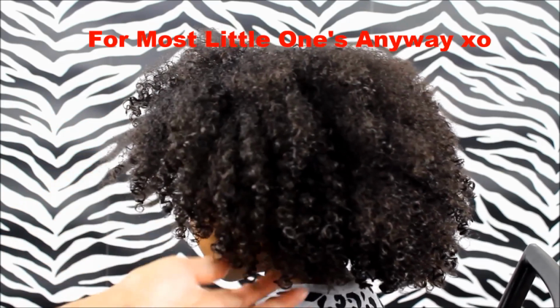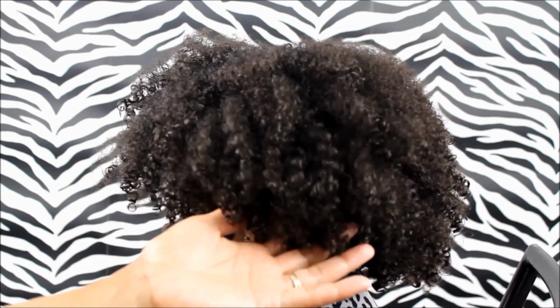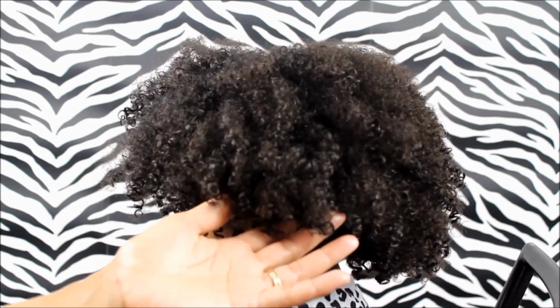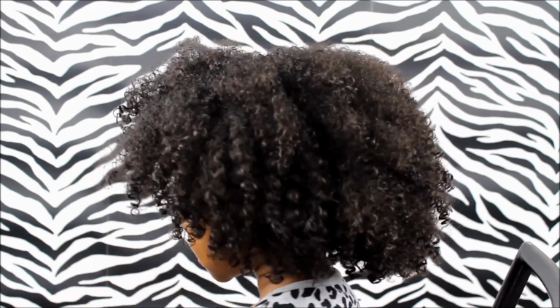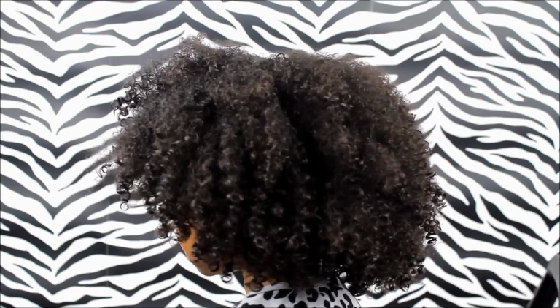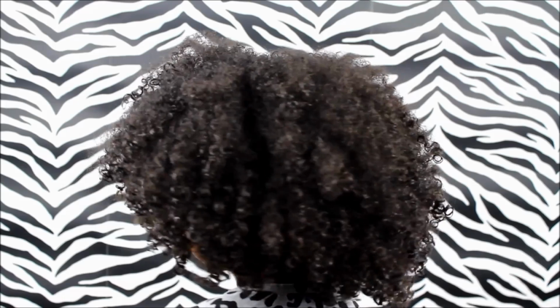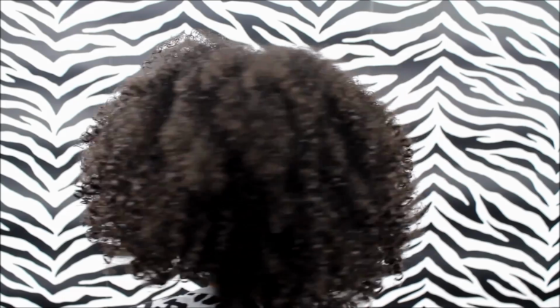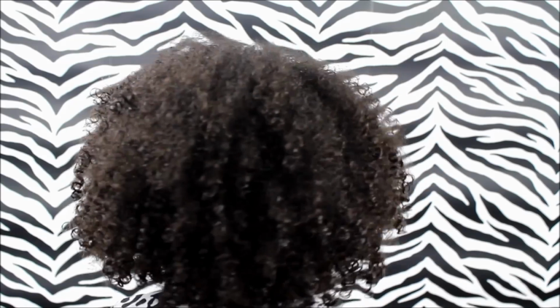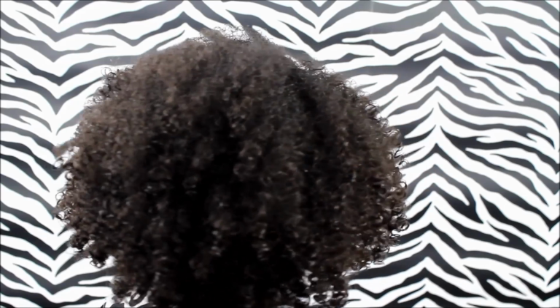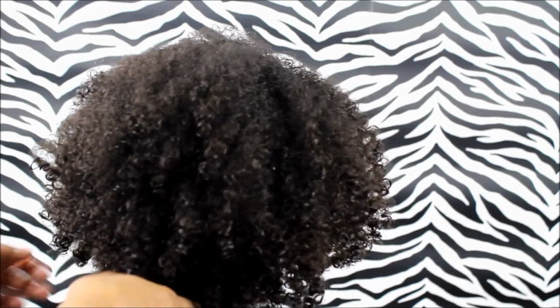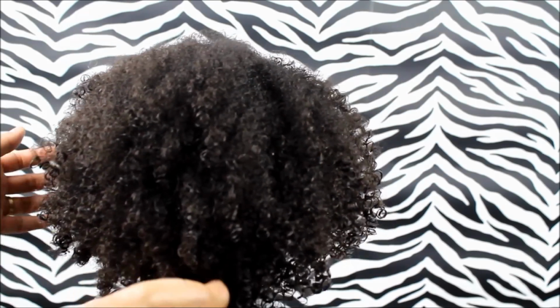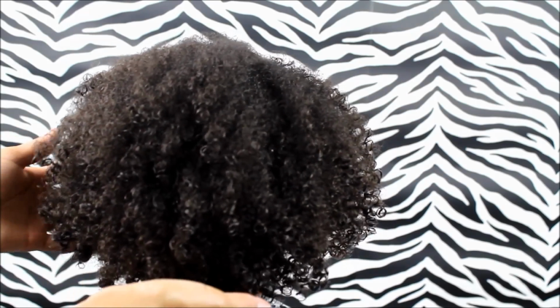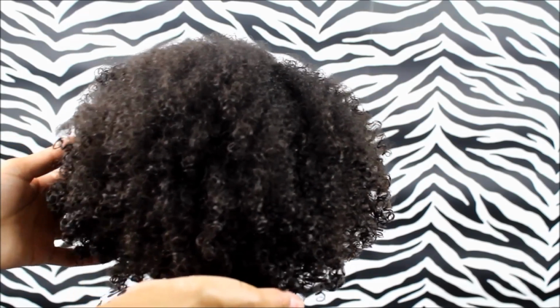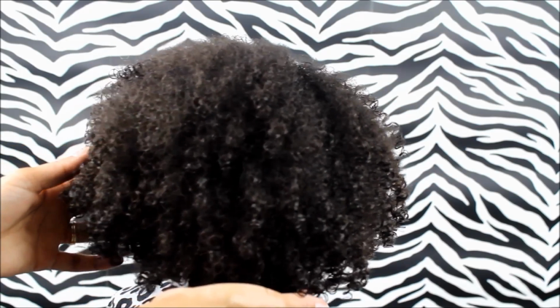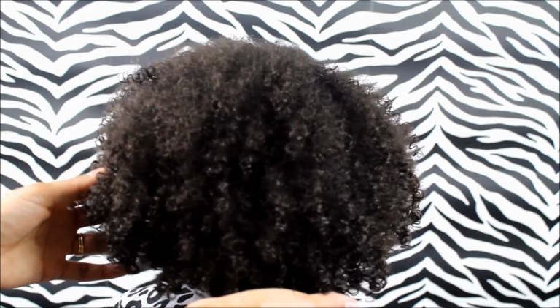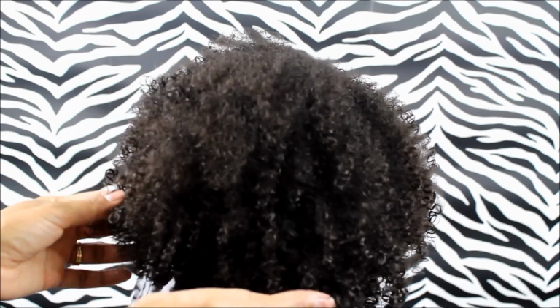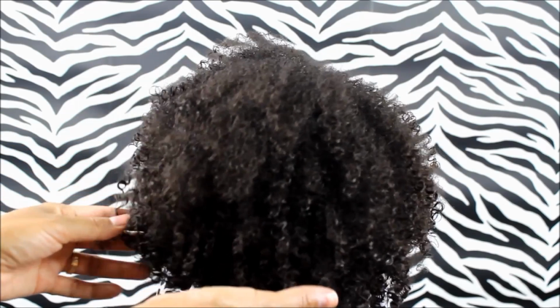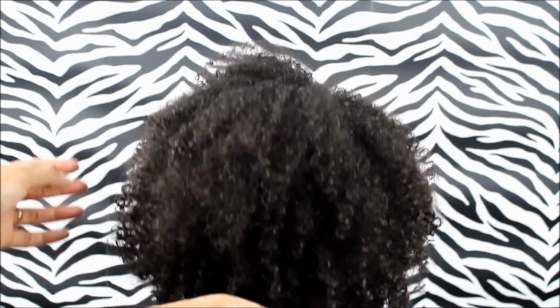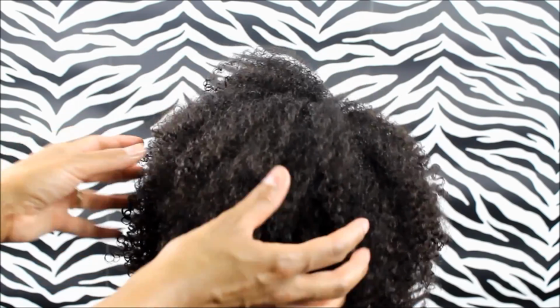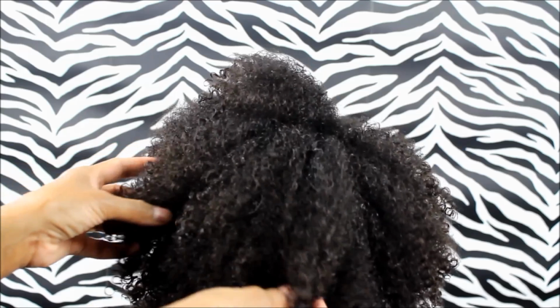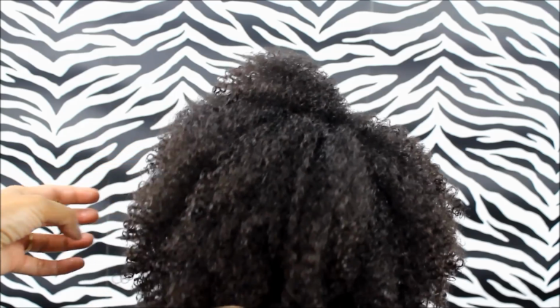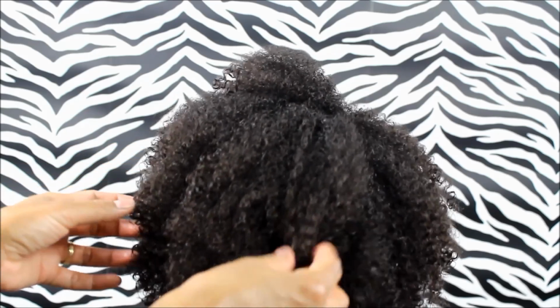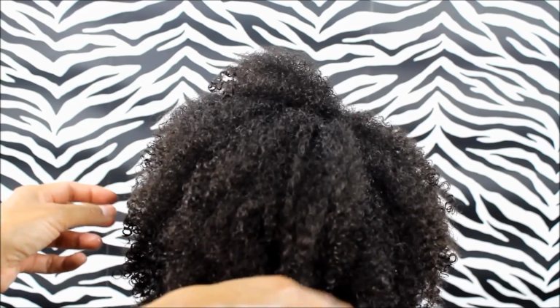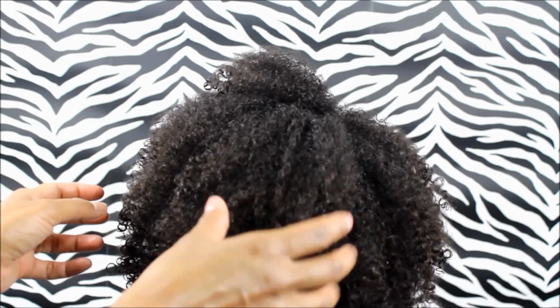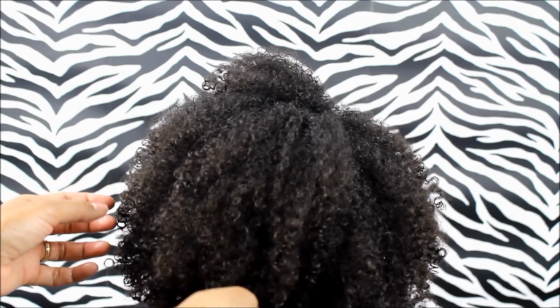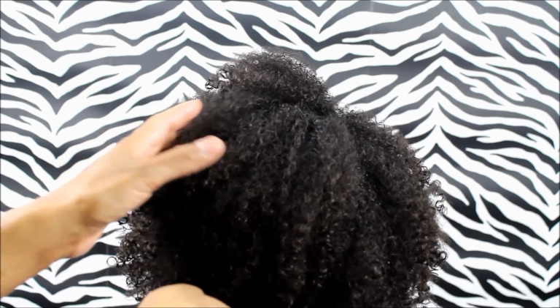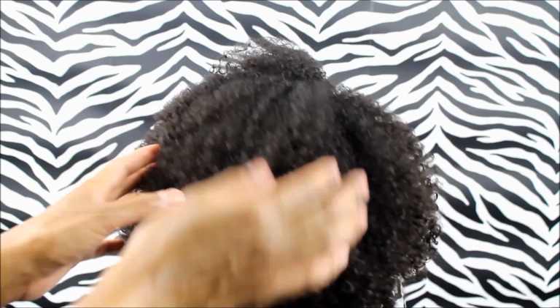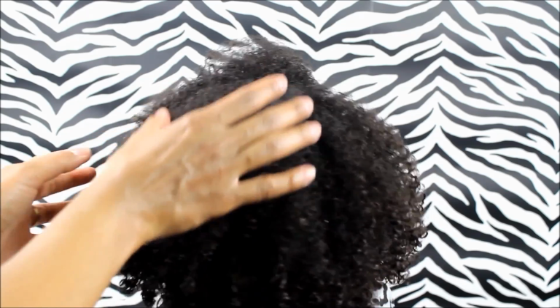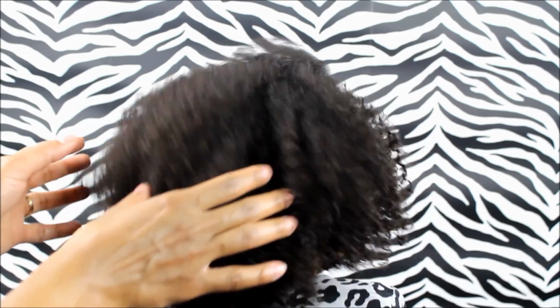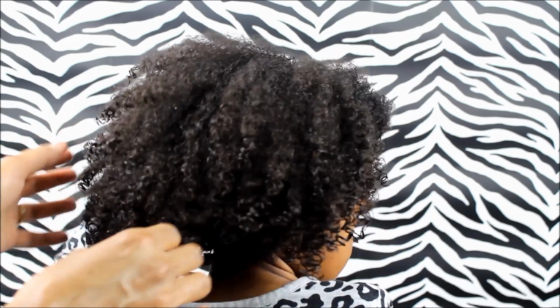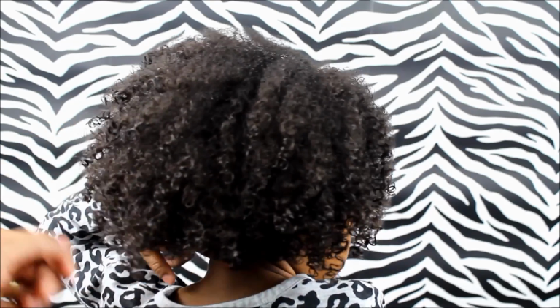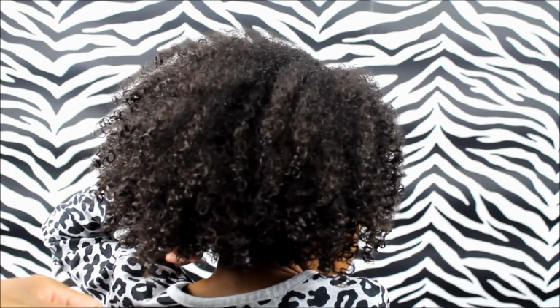I hope you liked this video and I hope it helped you out in some way. If it did, please give us a thumbs up and subscribe to our channel for more videos. We love you, friends. Bye!